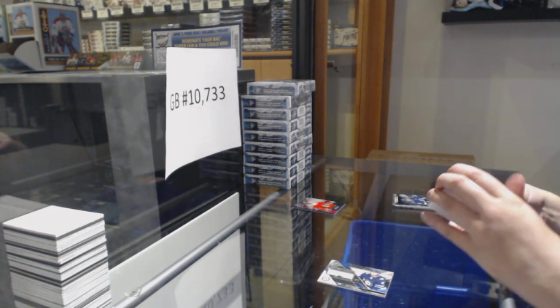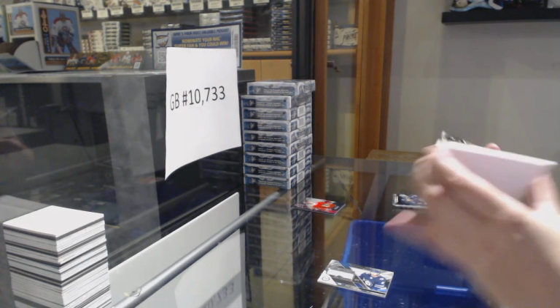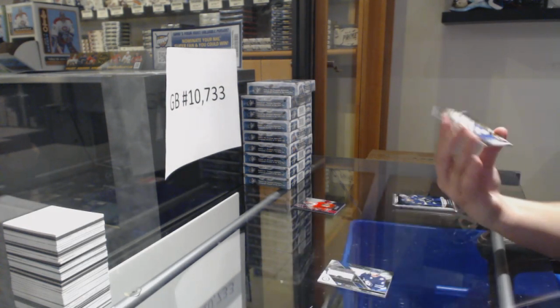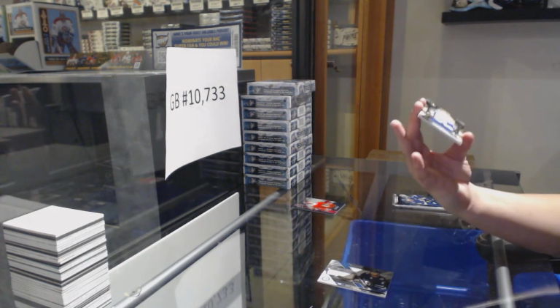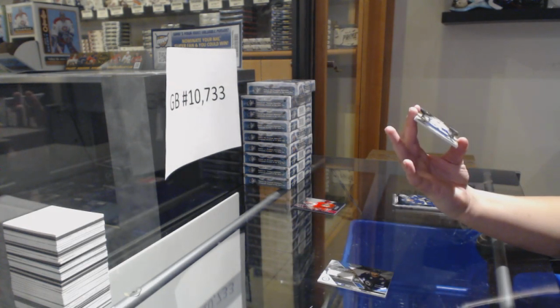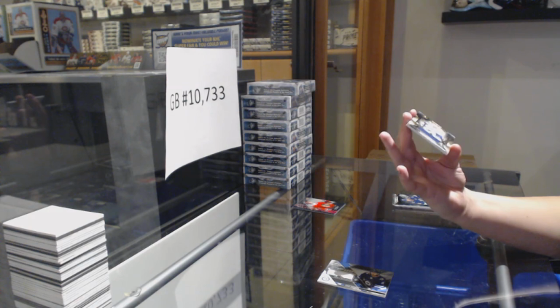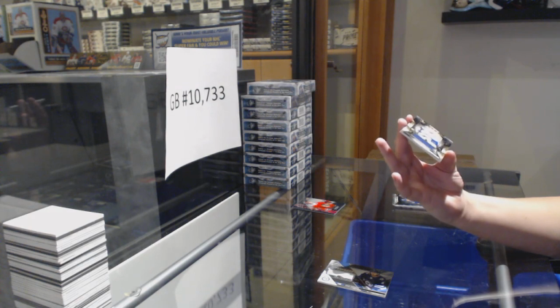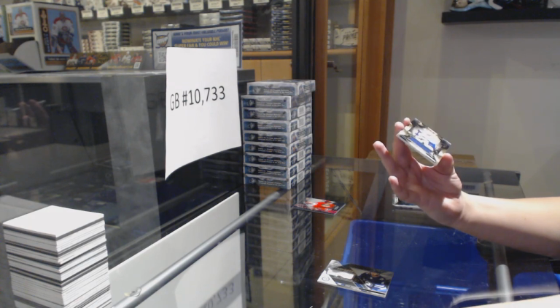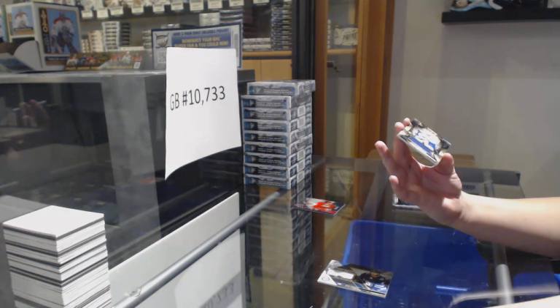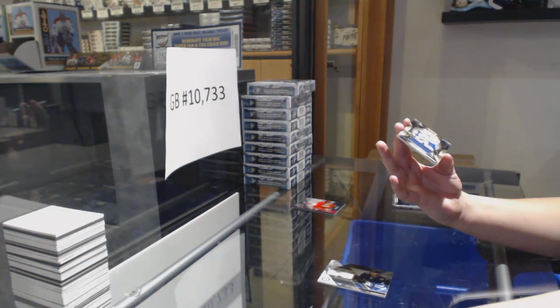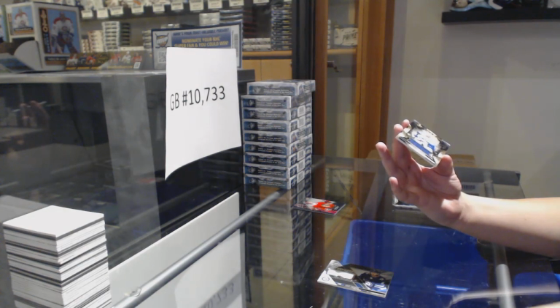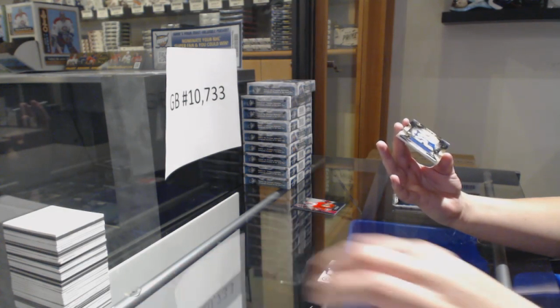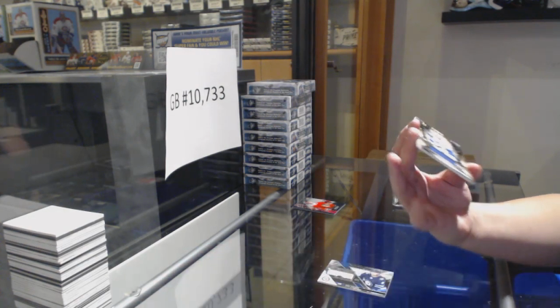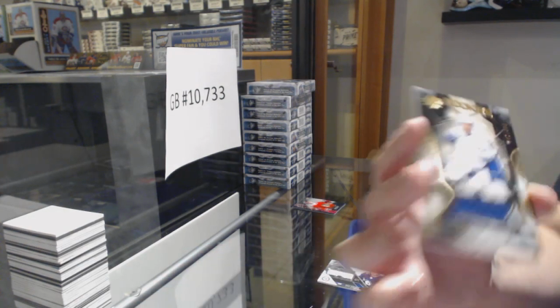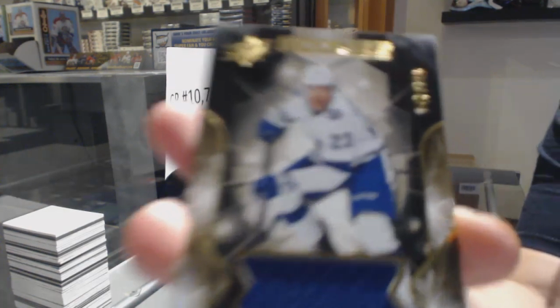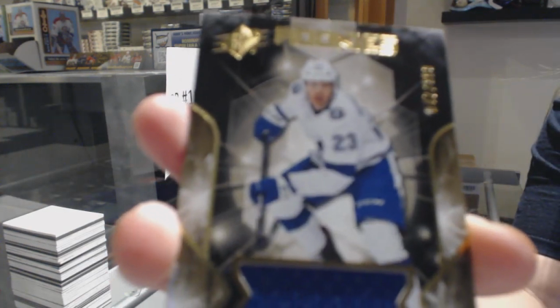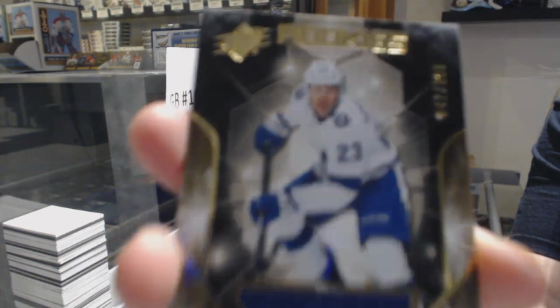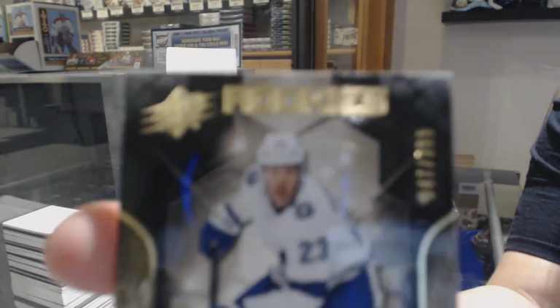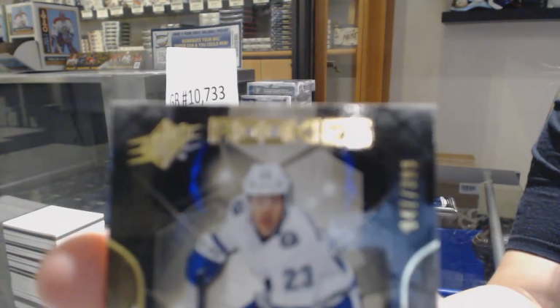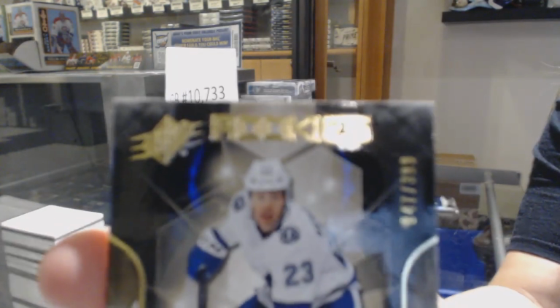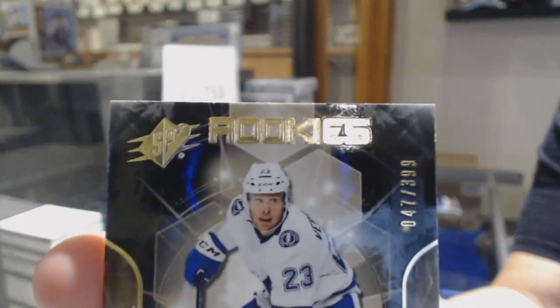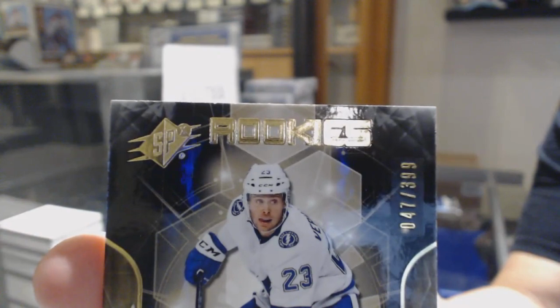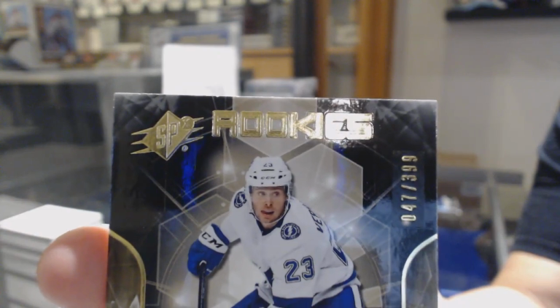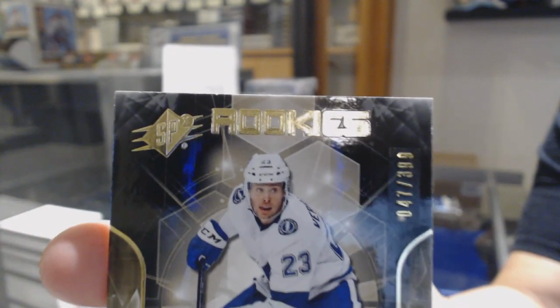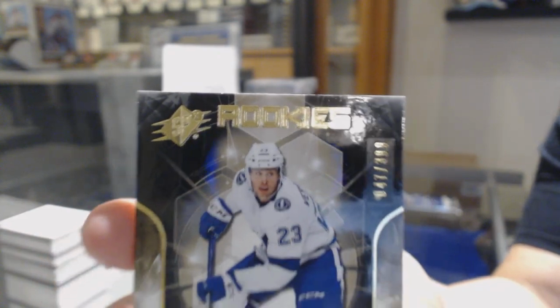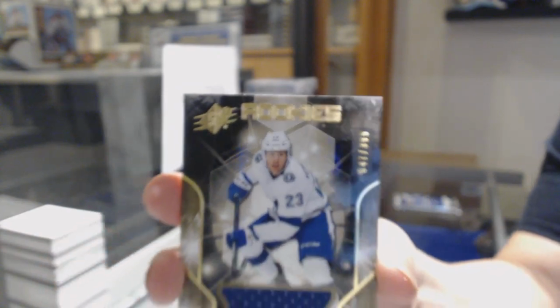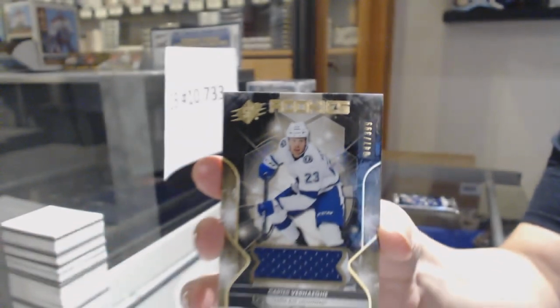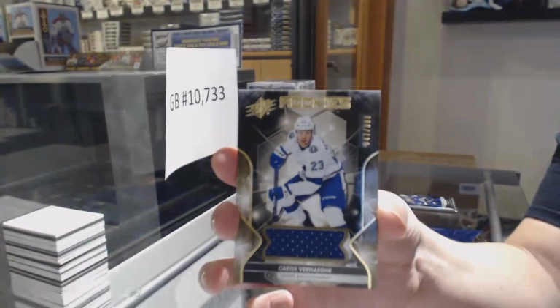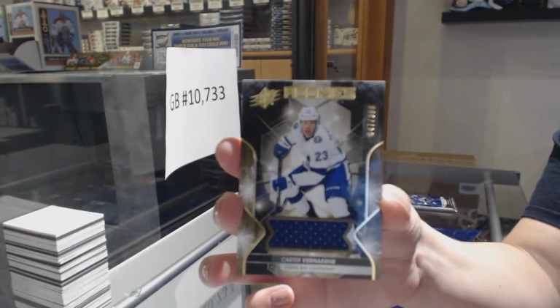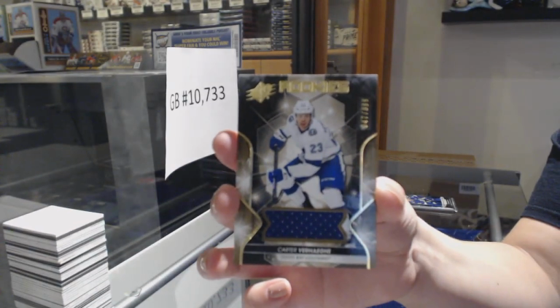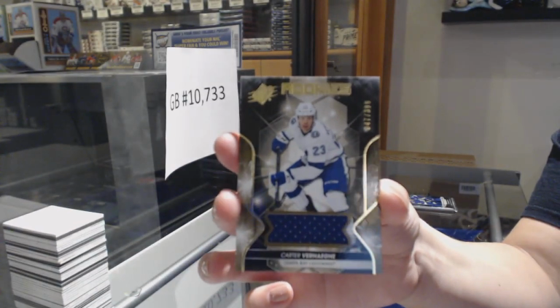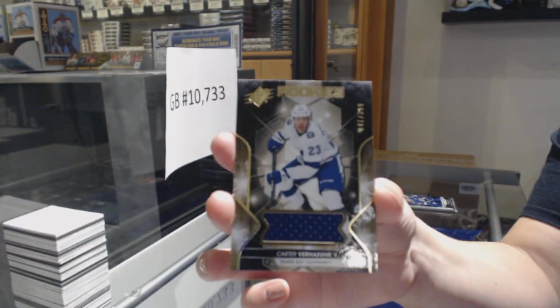We've got numbered 47 of 399 rookie jersey of Carter Verheggie for the number 7 spot.